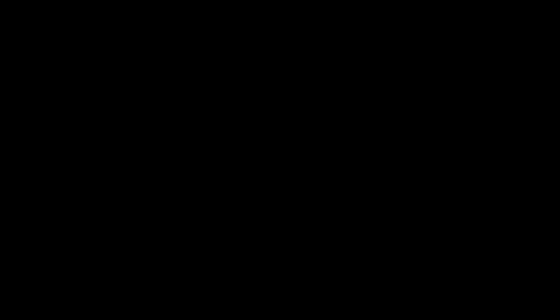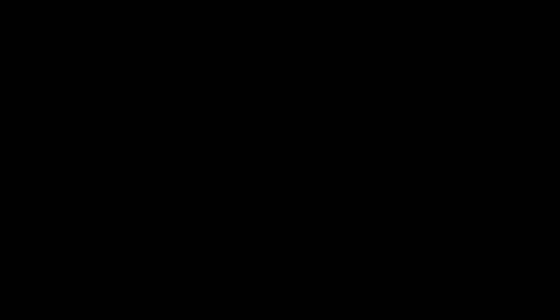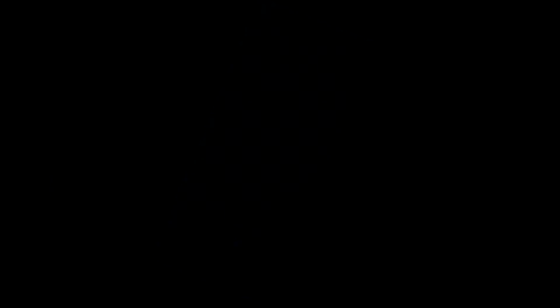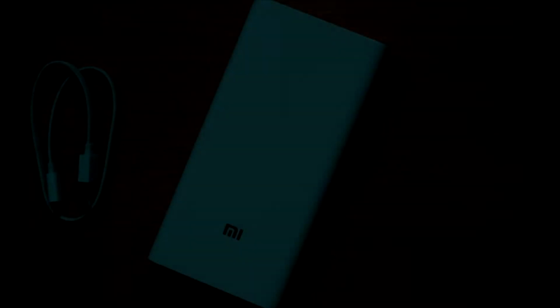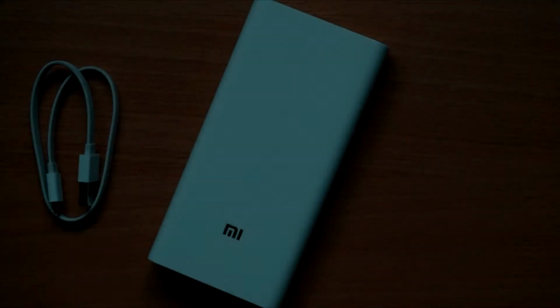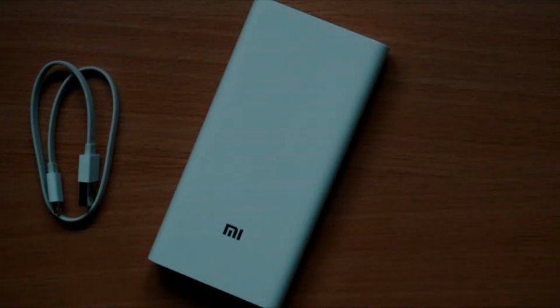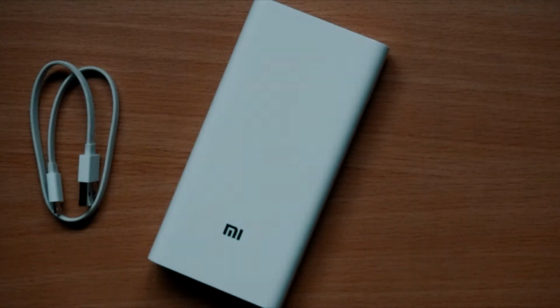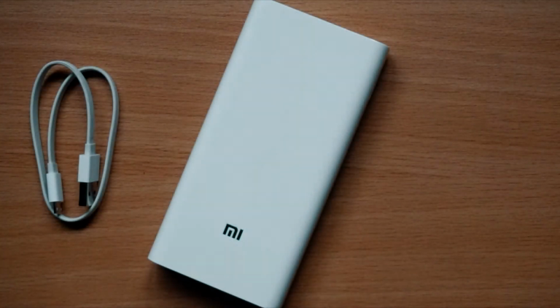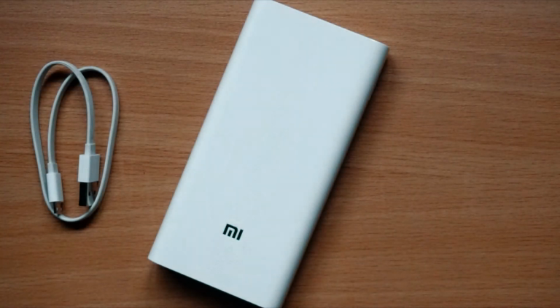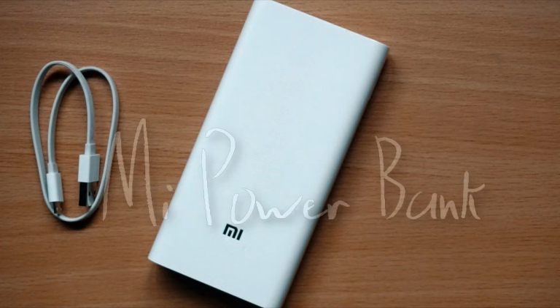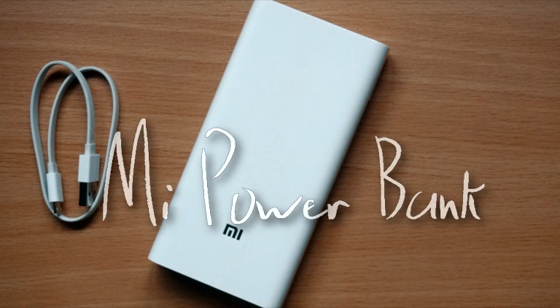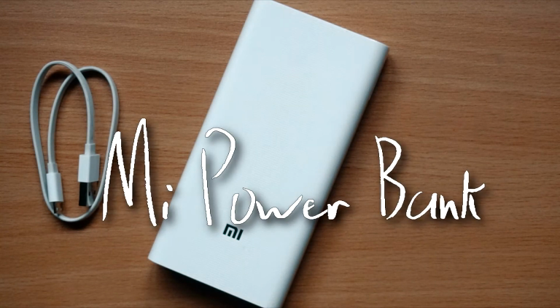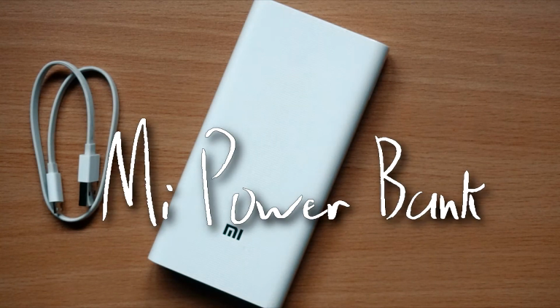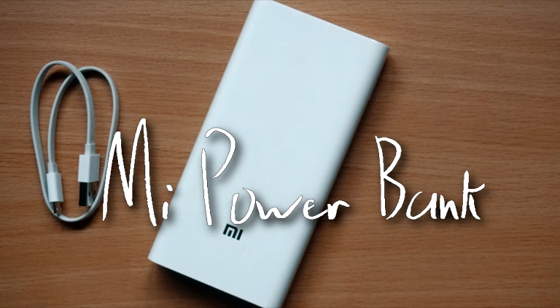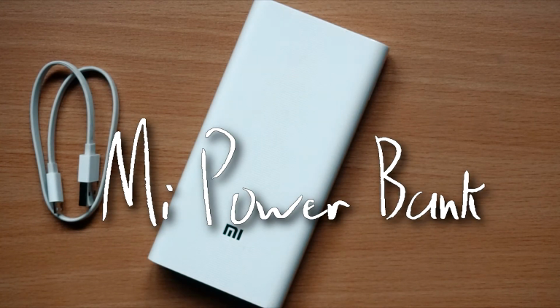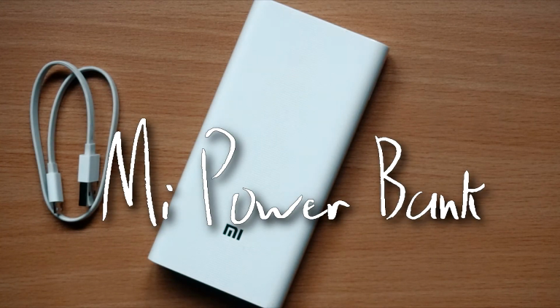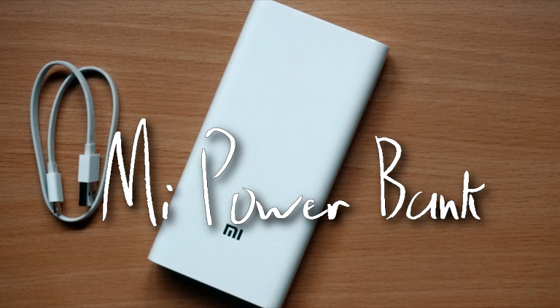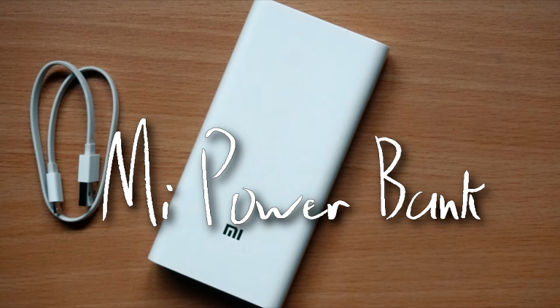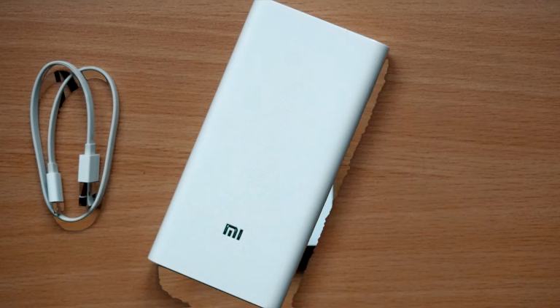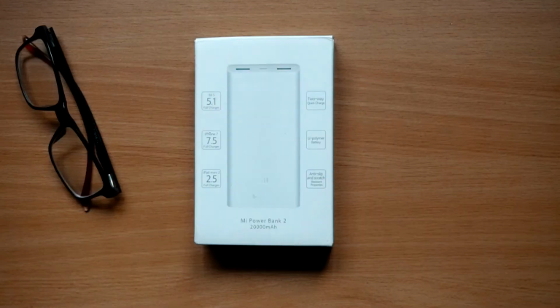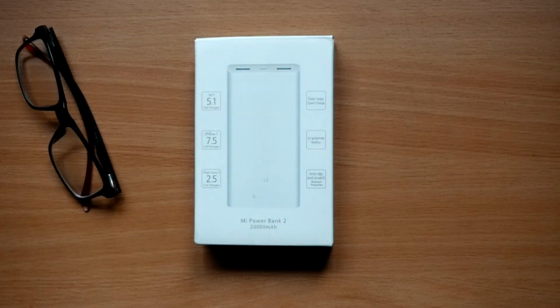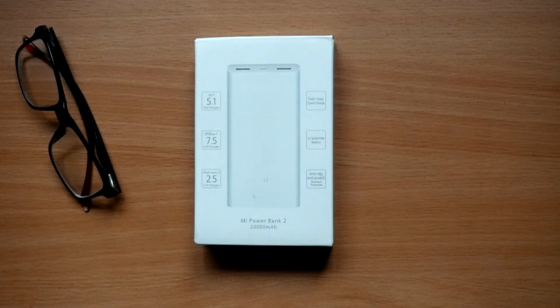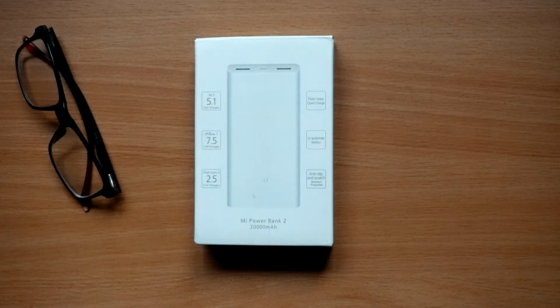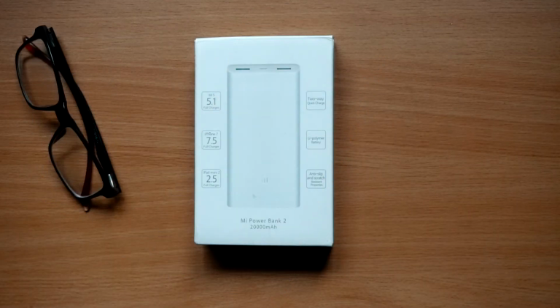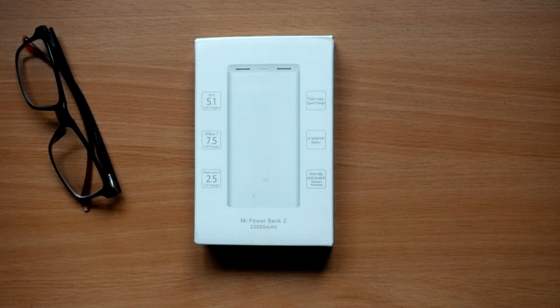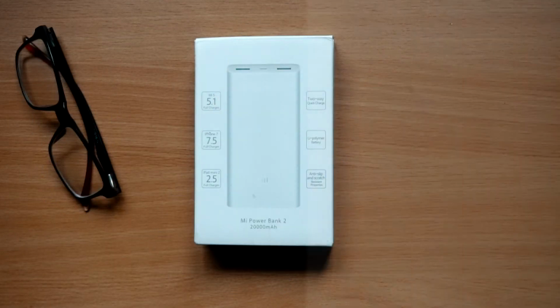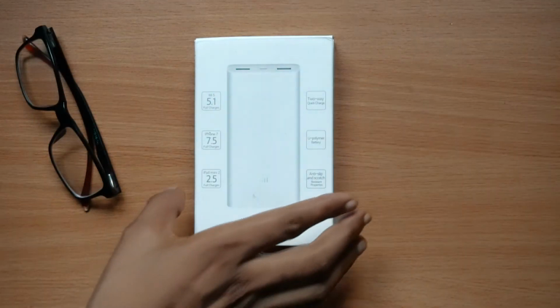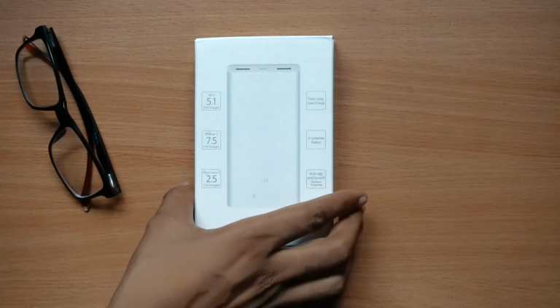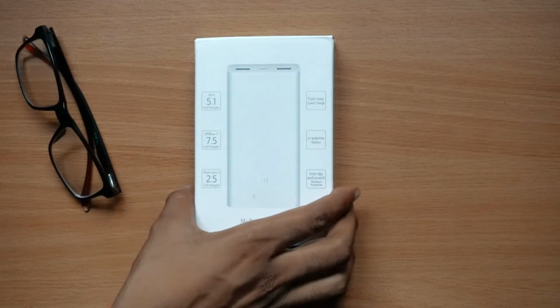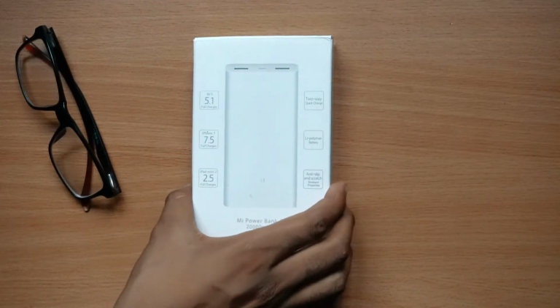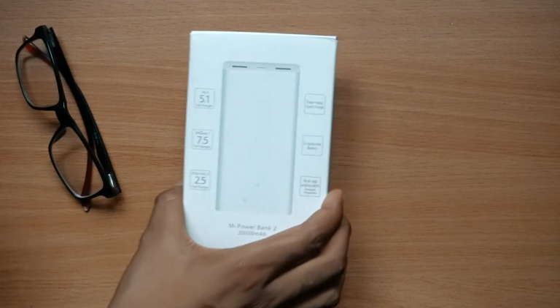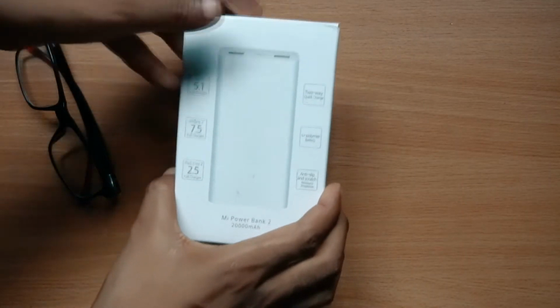From the past few months I was thinking about buying a power bank. After a lot of research, I finally jumped over to the Mi Power Bank 2, which is a 20,000 milliampere power bank. Let's go to the review to find out why I bought this.